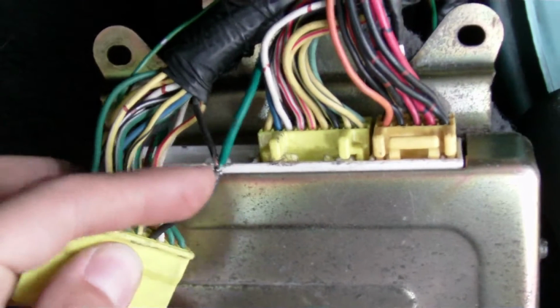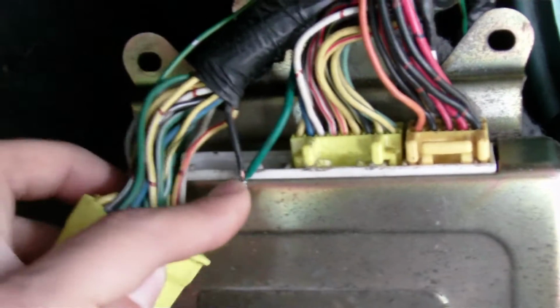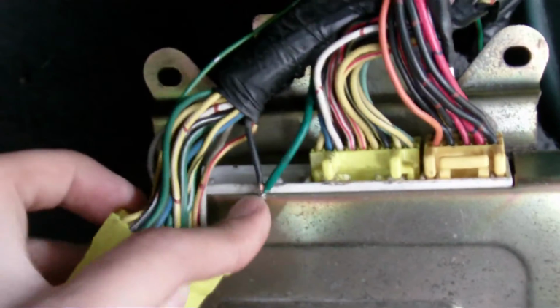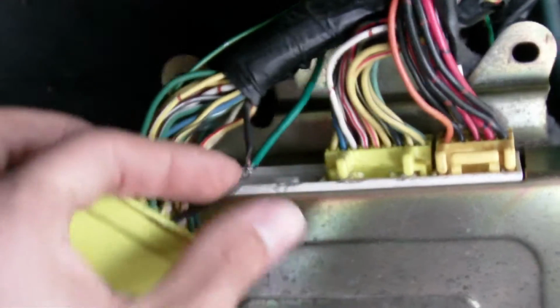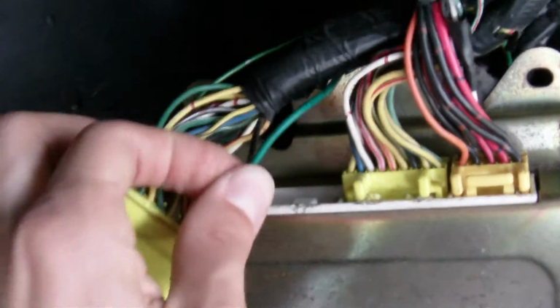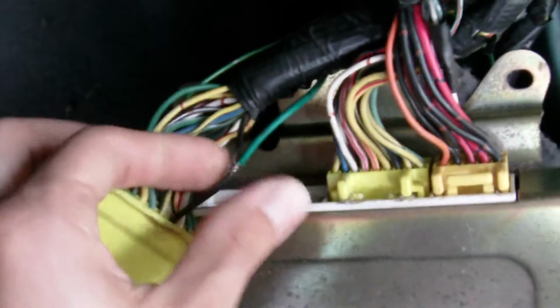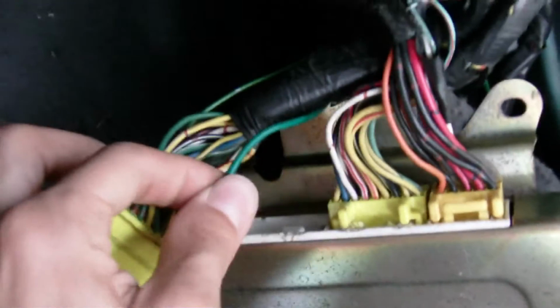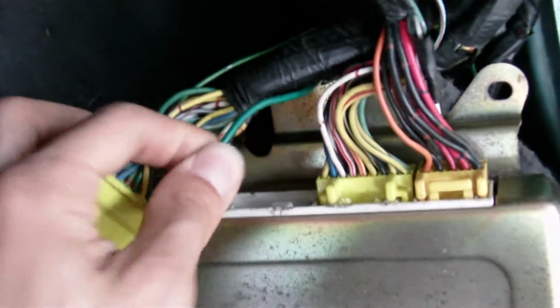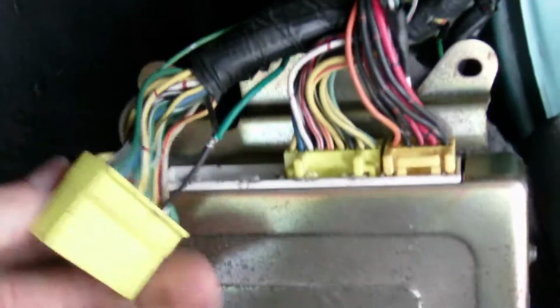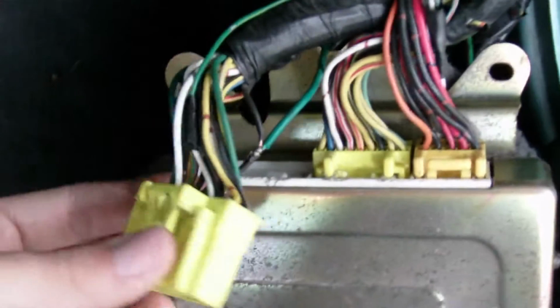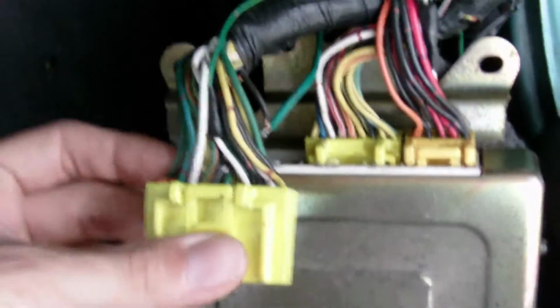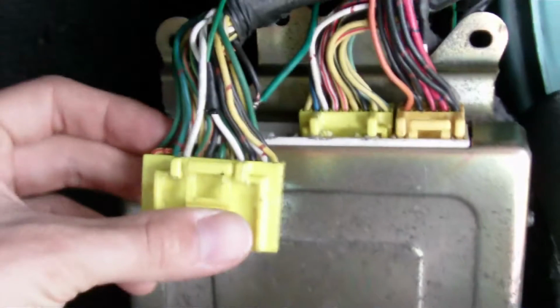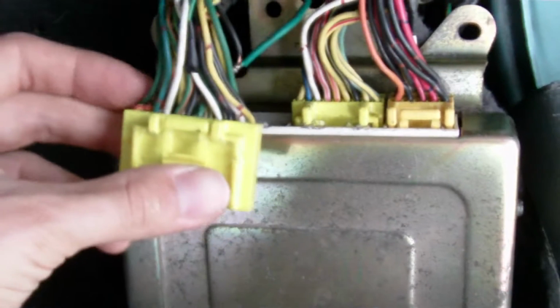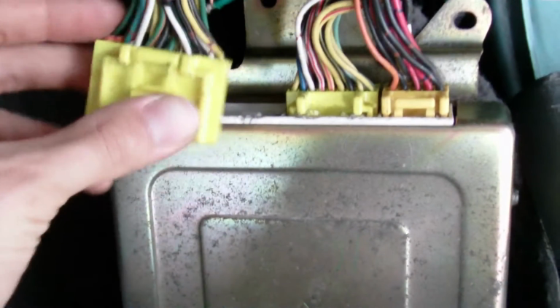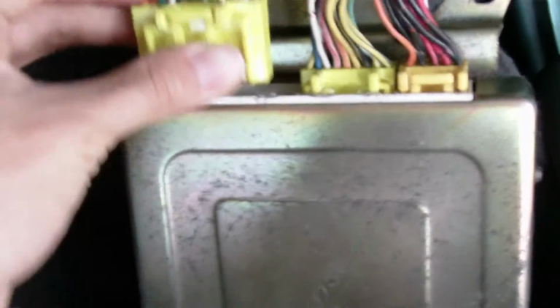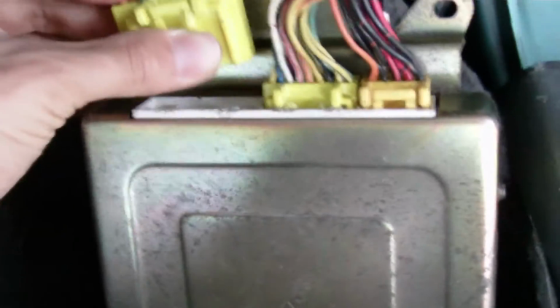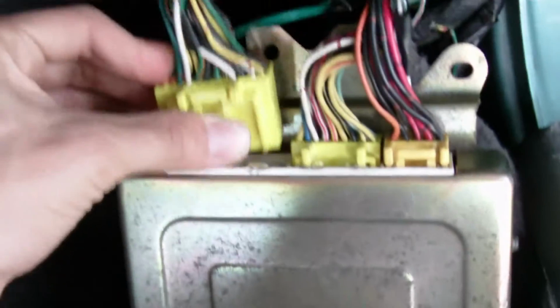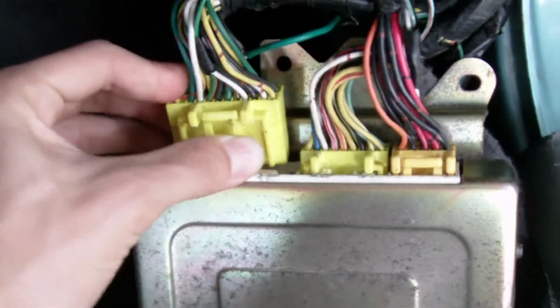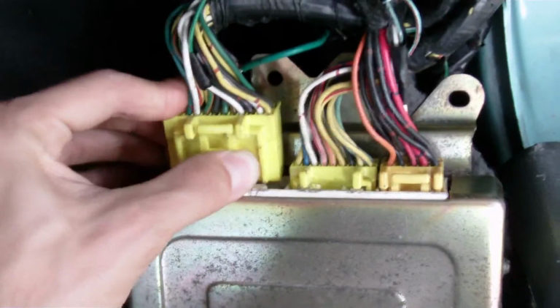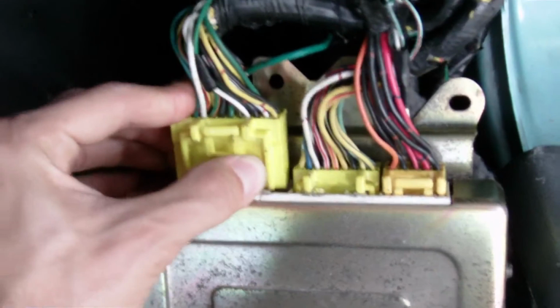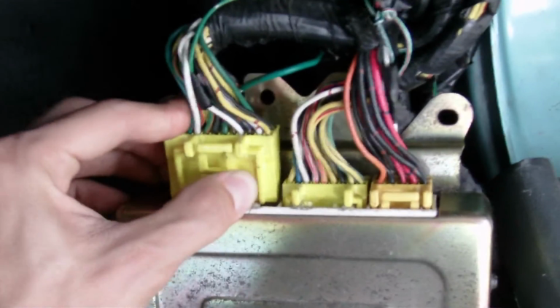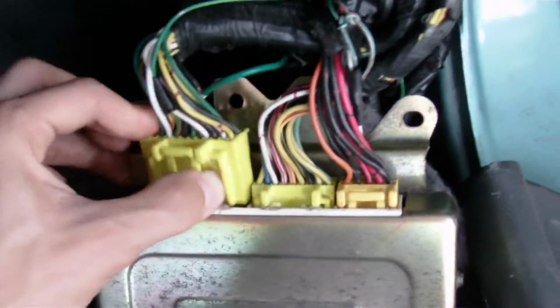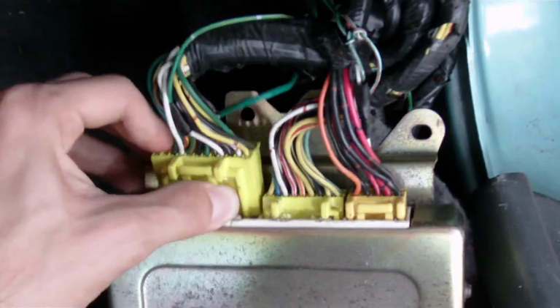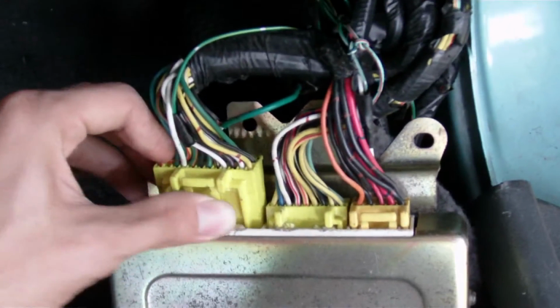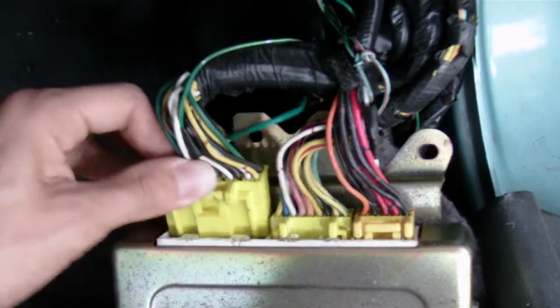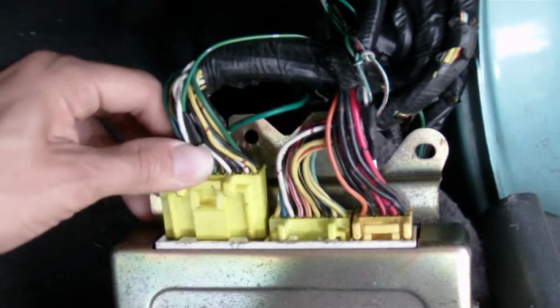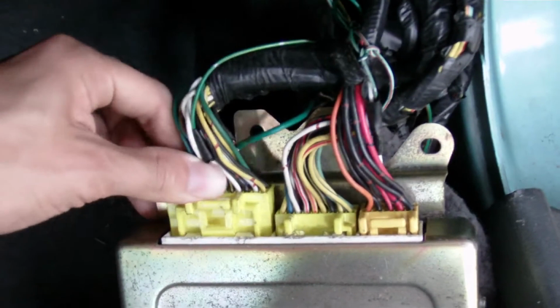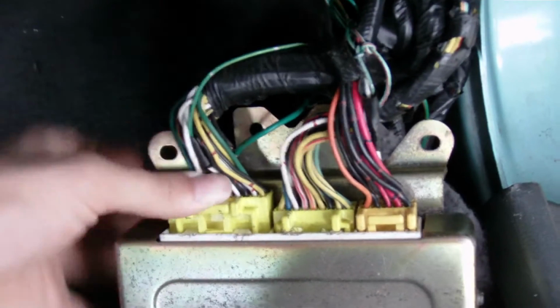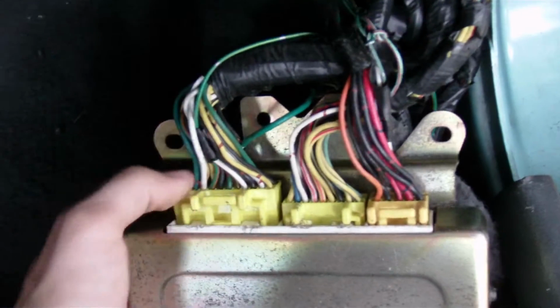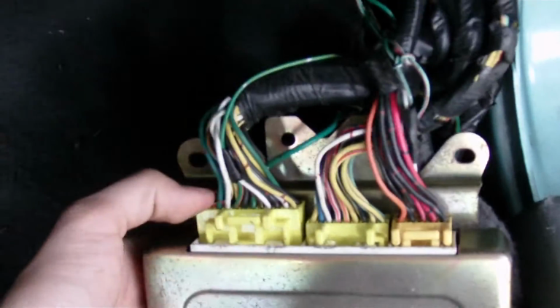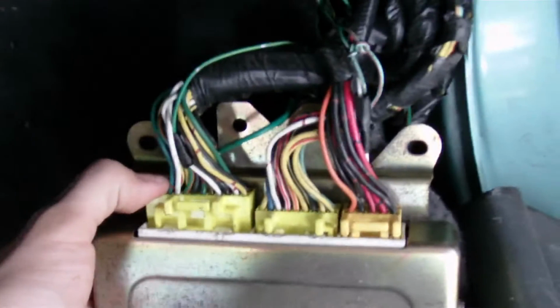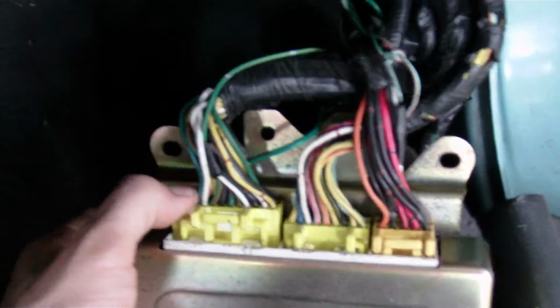If it doesn't work, just let me know, or if it's just a different wiring harness from second gen, just let me know and I'll look it up for you. Other than that, it should work.